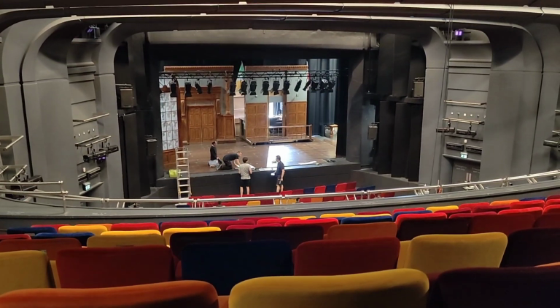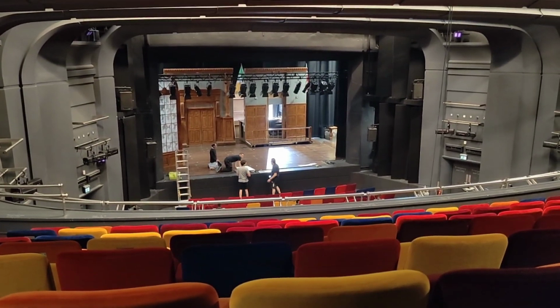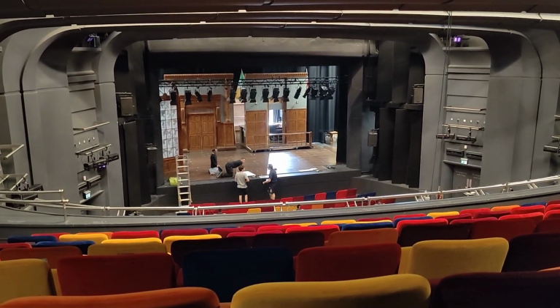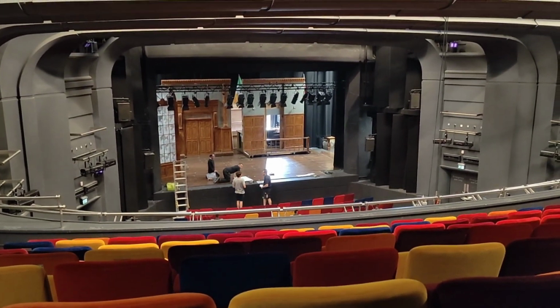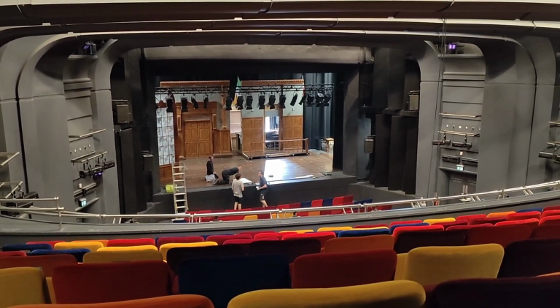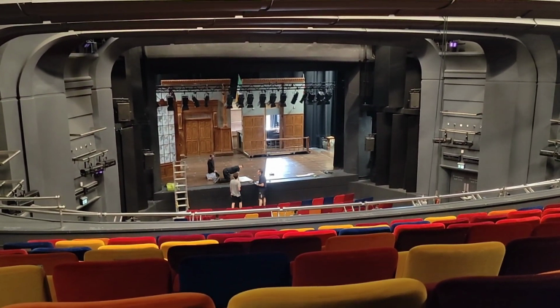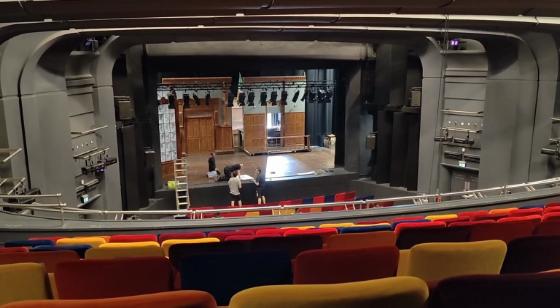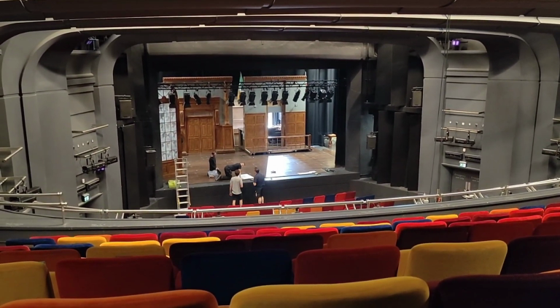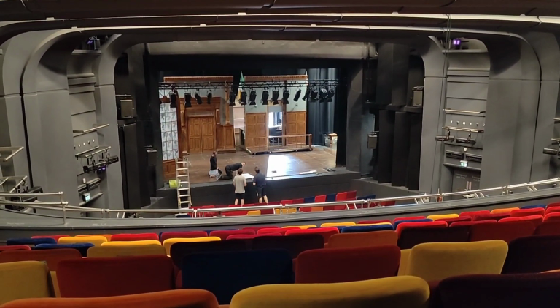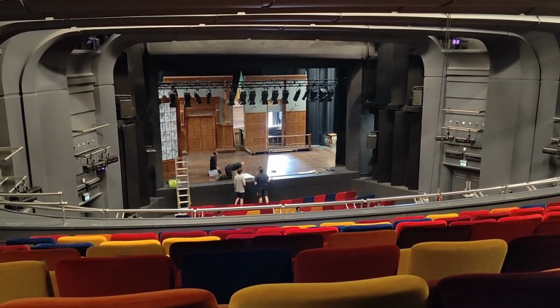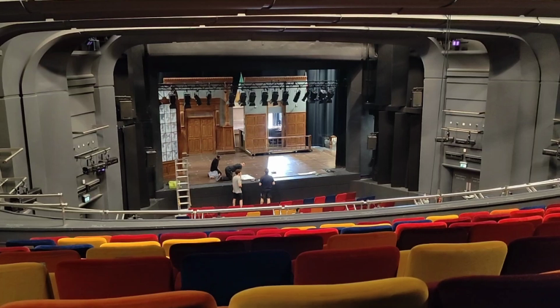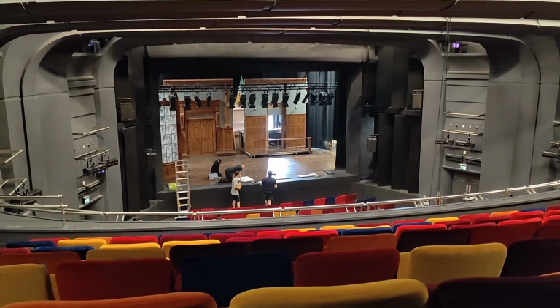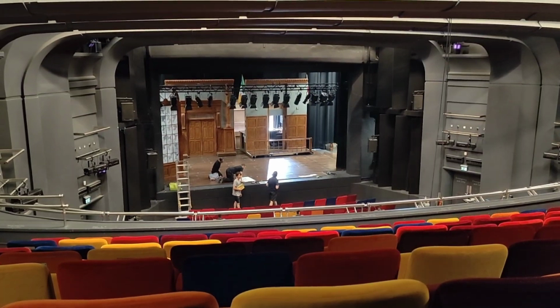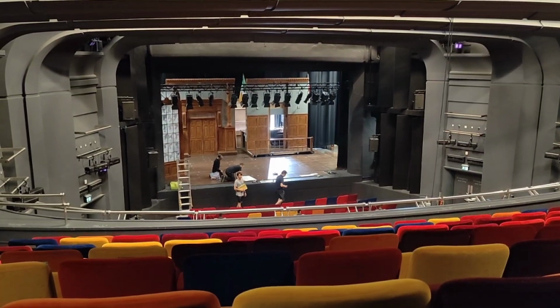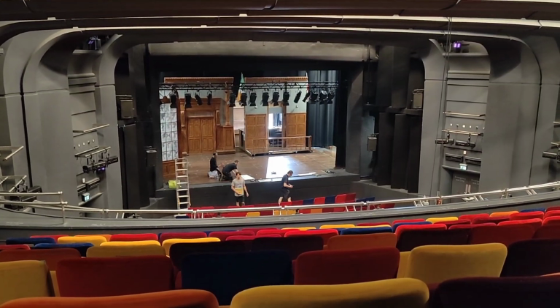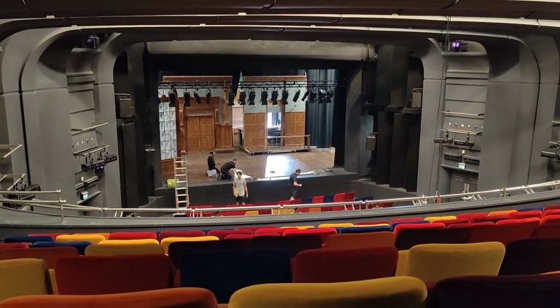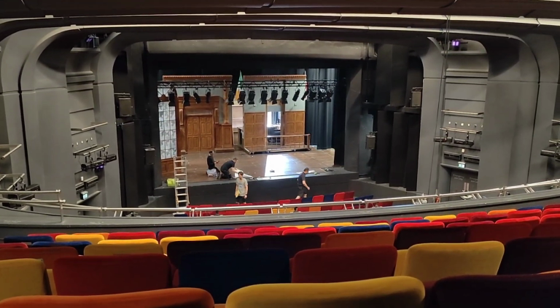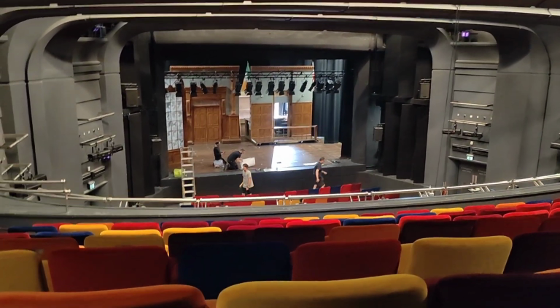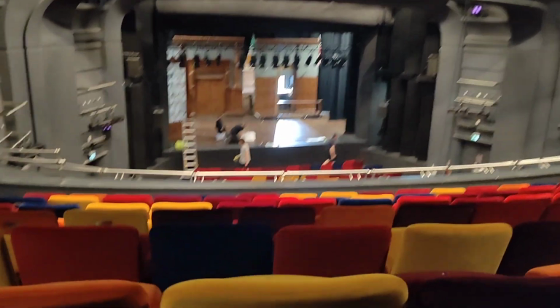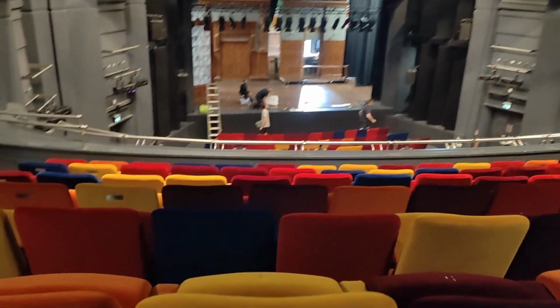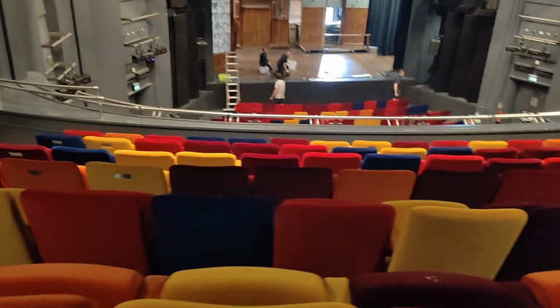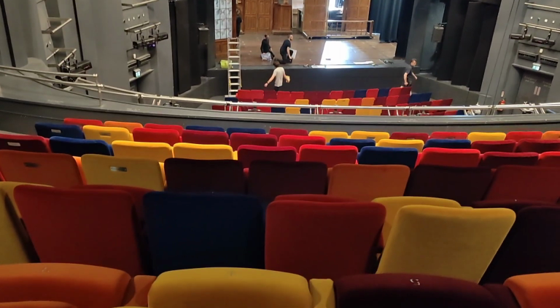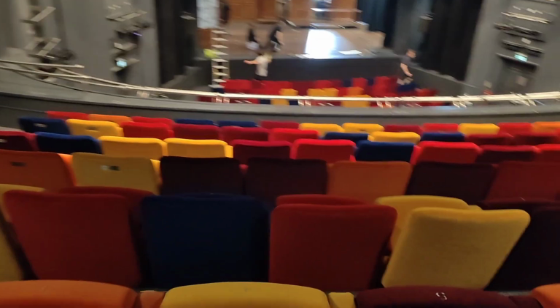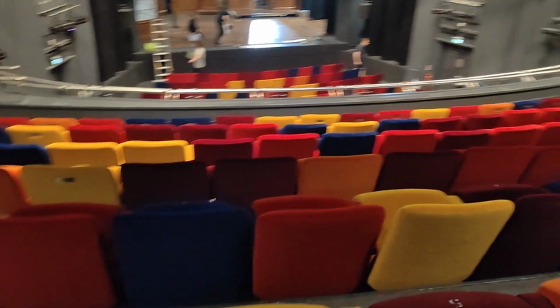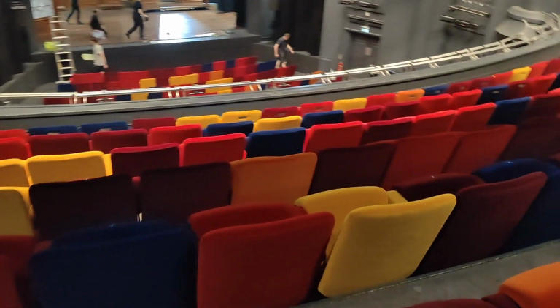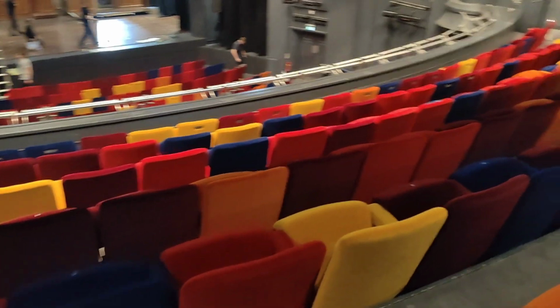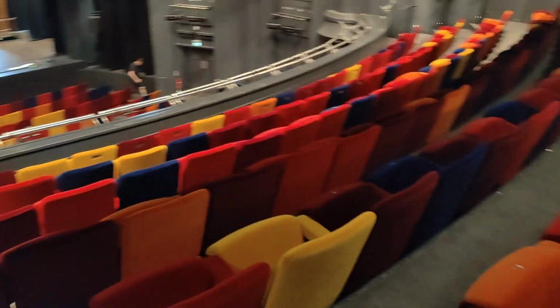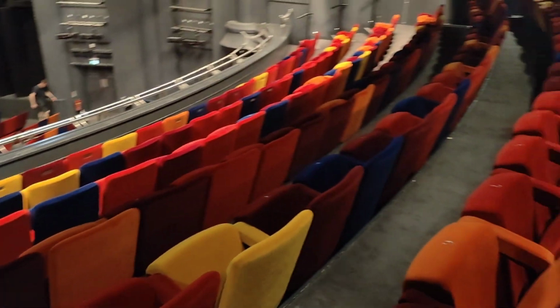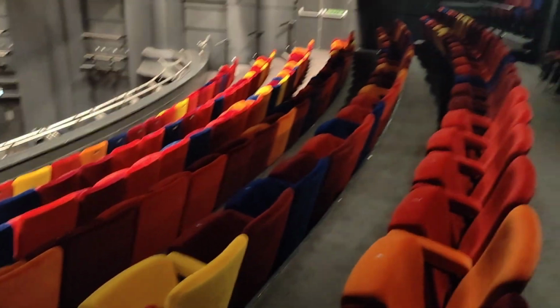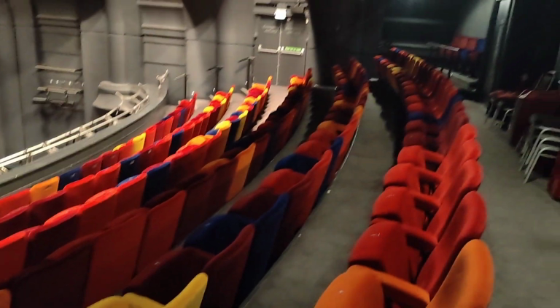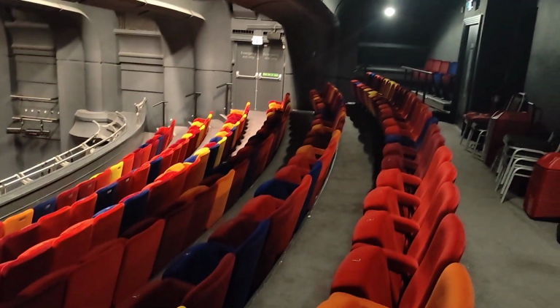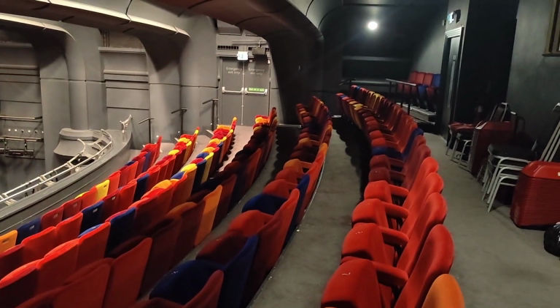Hello everybody, Bruce here and we are at the Oxford Playhouse up here in the circle. Let's give you a bit of a tour. First of all, I've got to say, look at the colours of these seats. Aren't they absolutely fantastic? I think so.